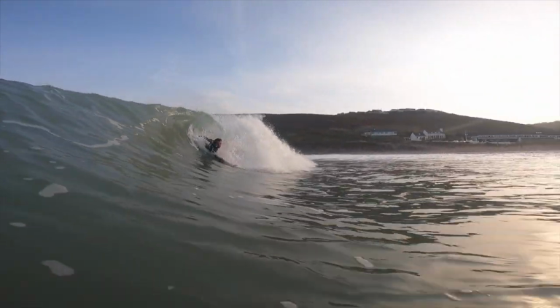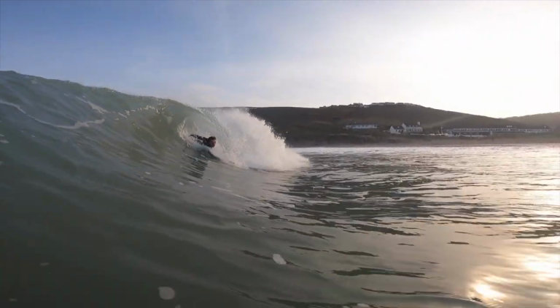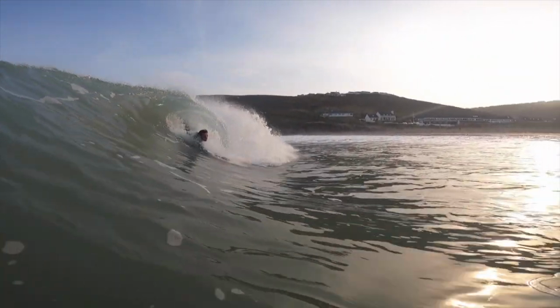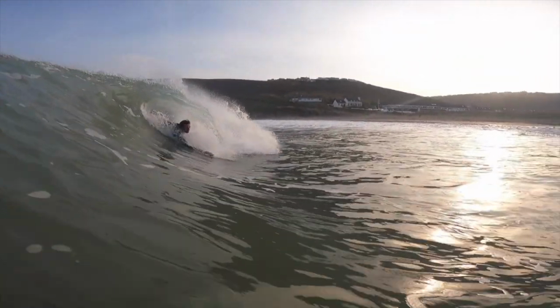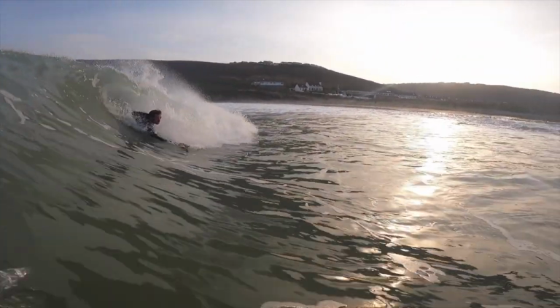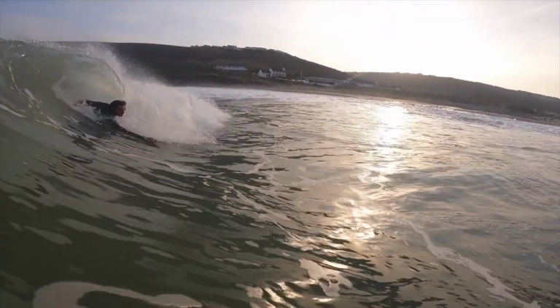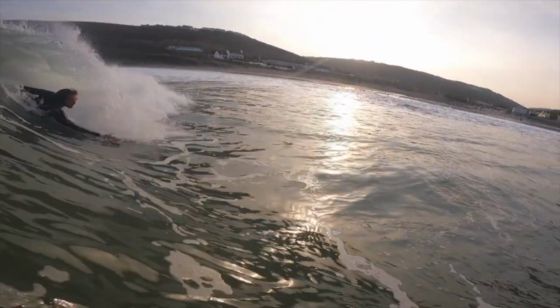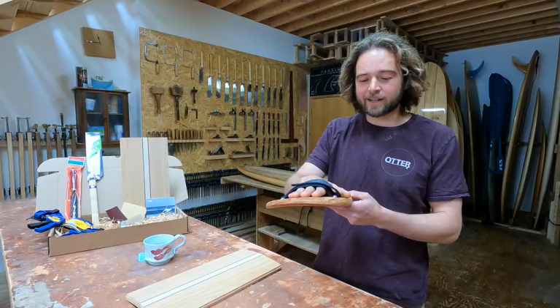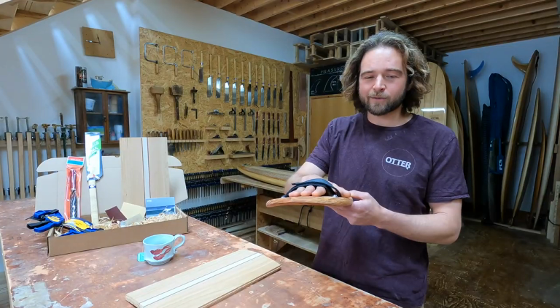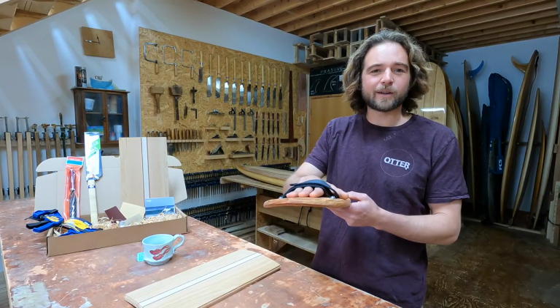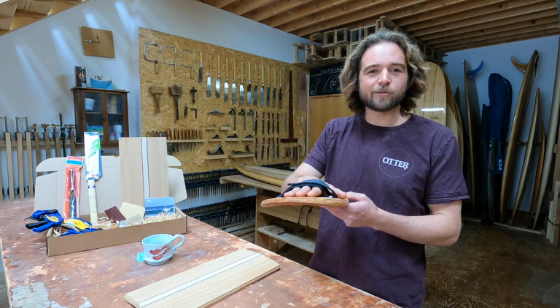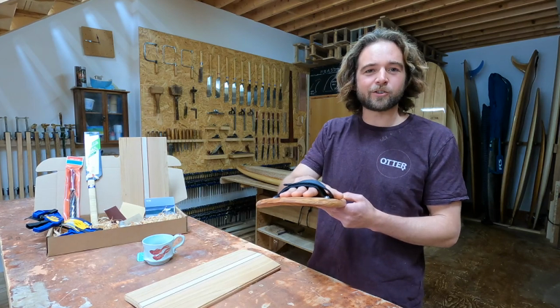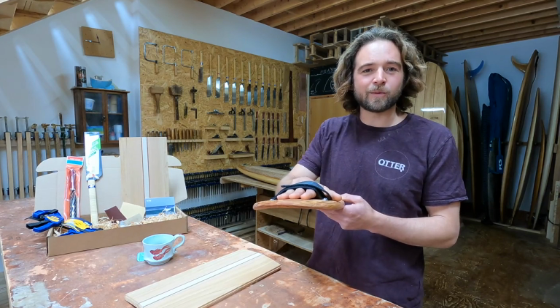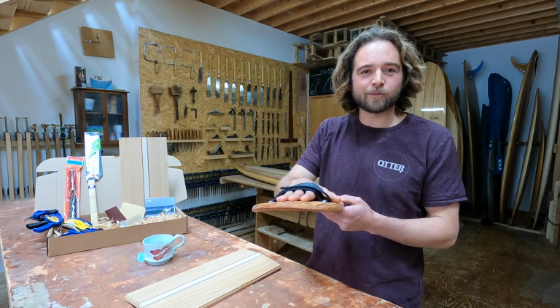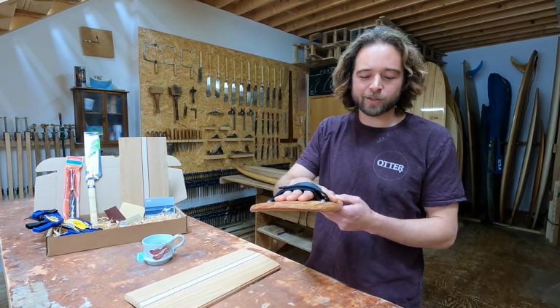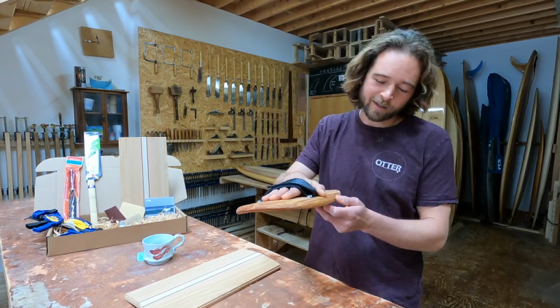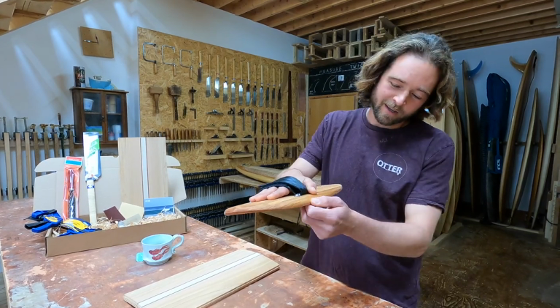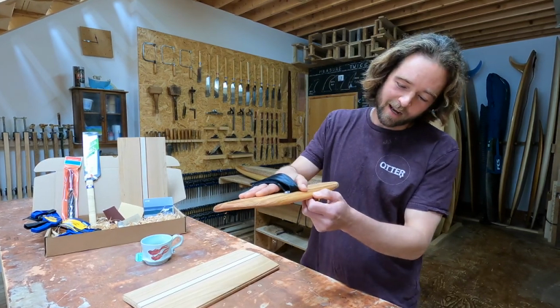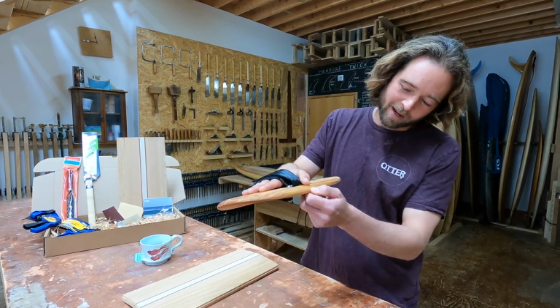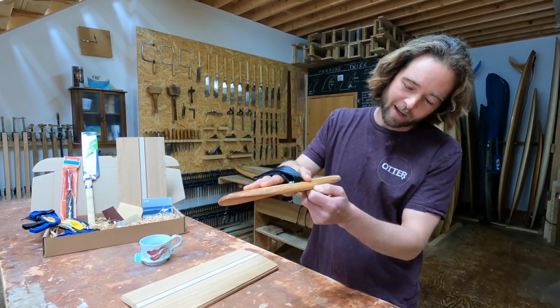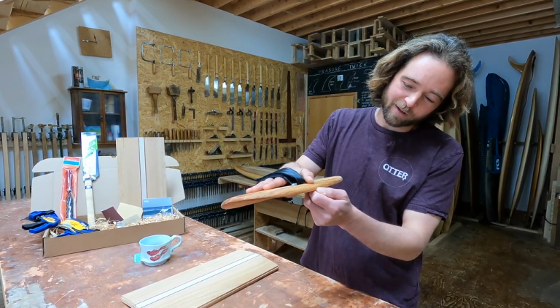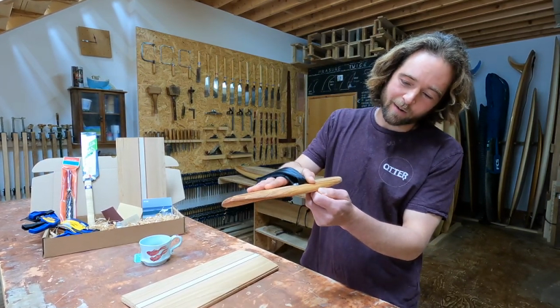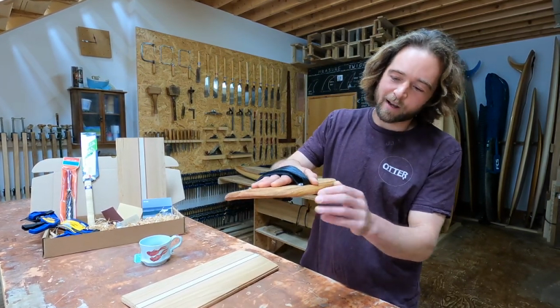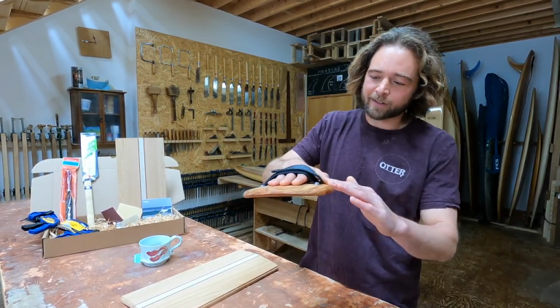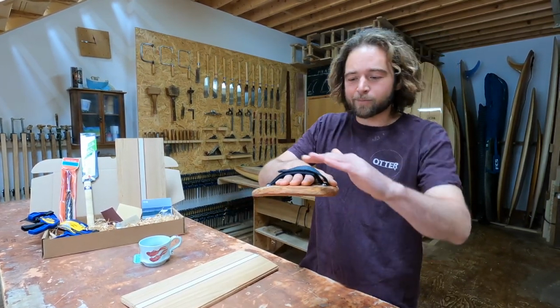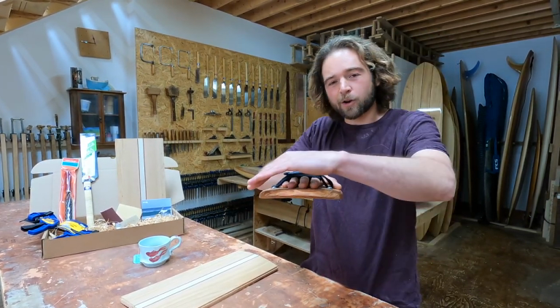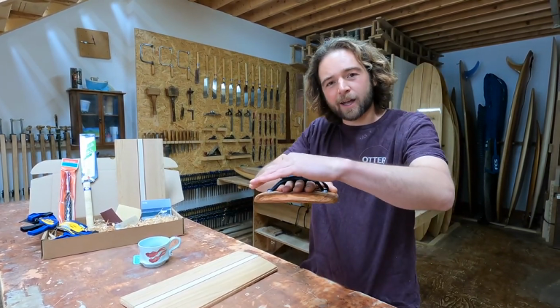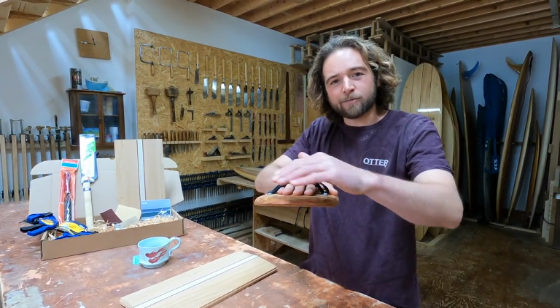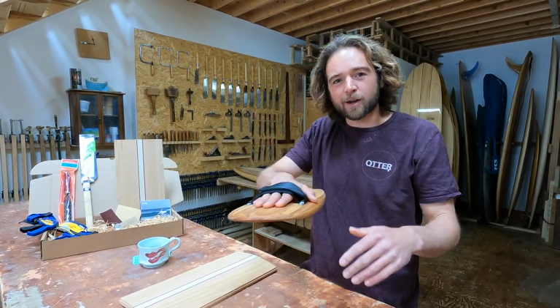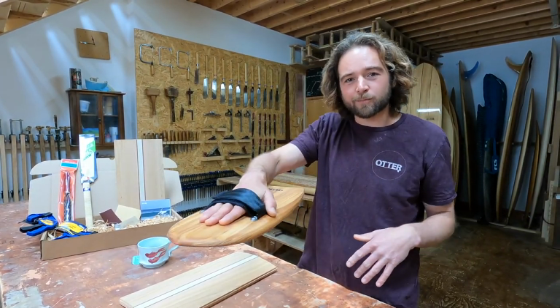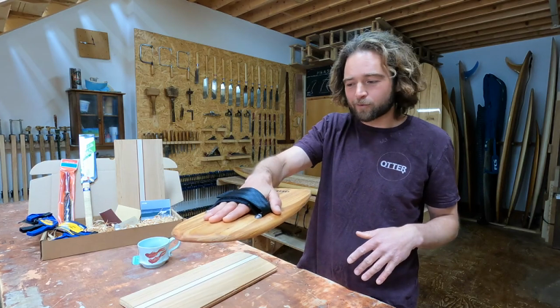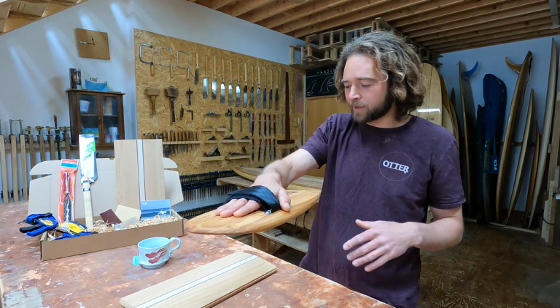All our hand planes are made out of western red cedar, which makes them really durable in the water. They're laminated out of three separate layers to give them a concave, which helps with performance.